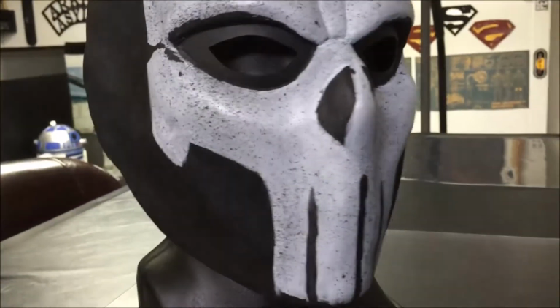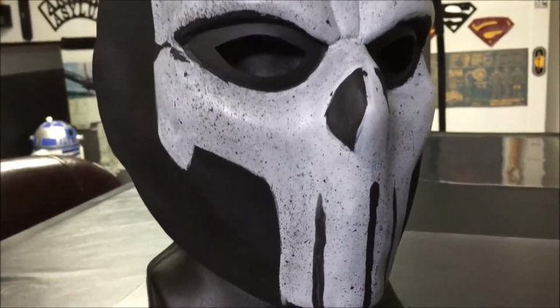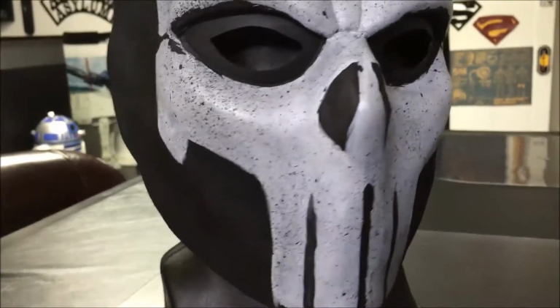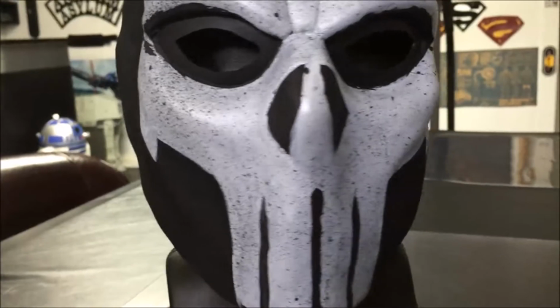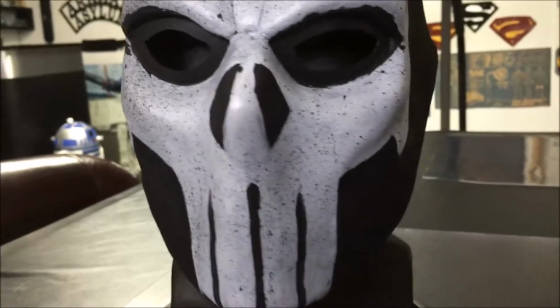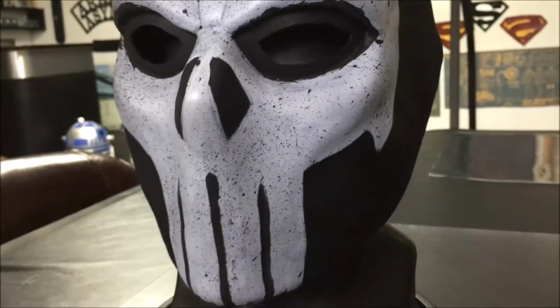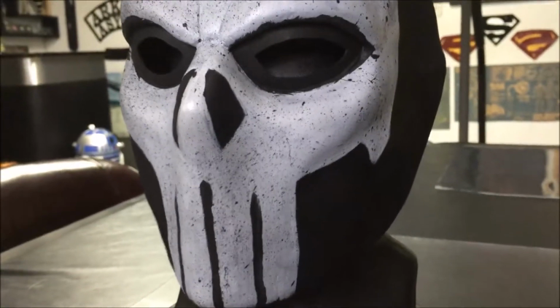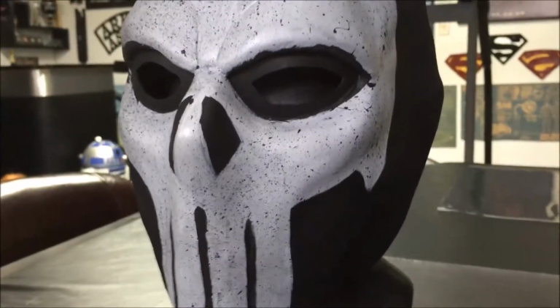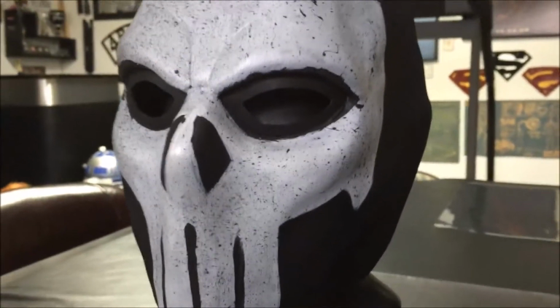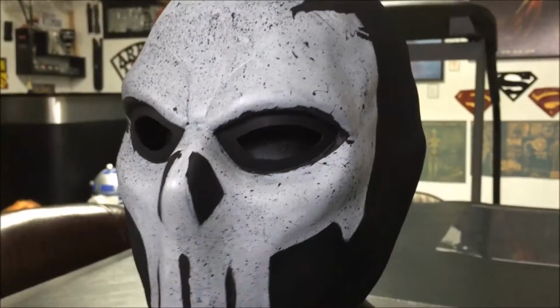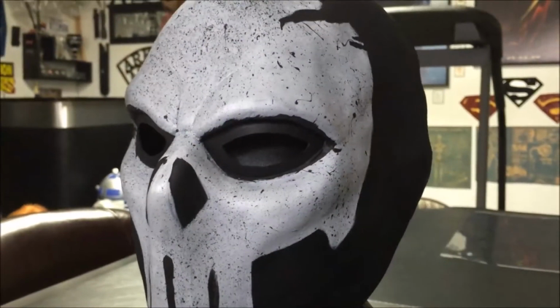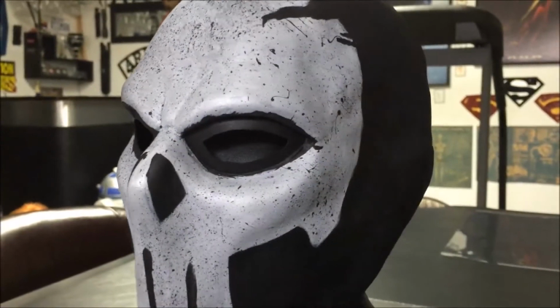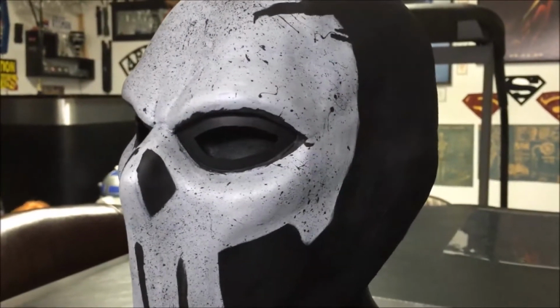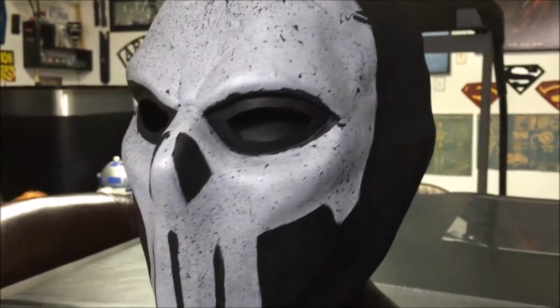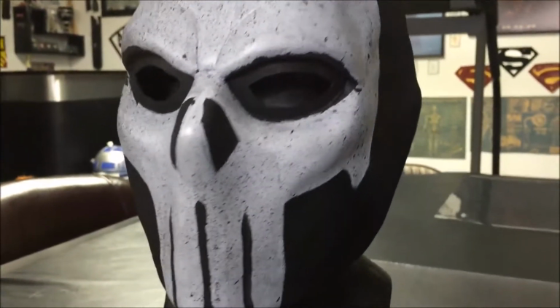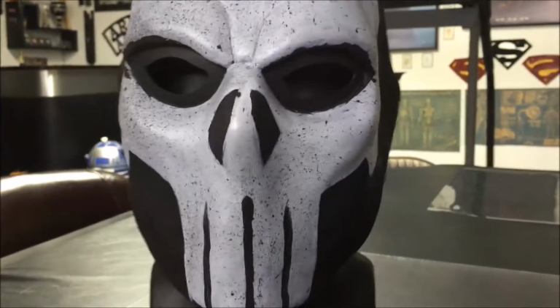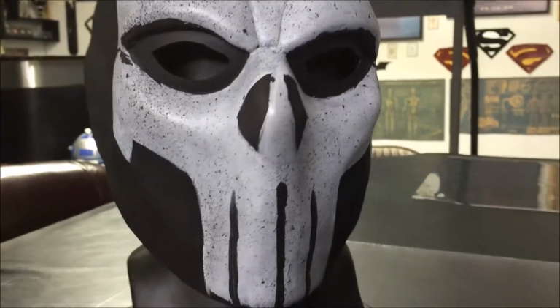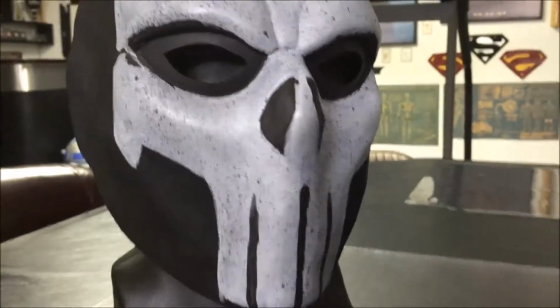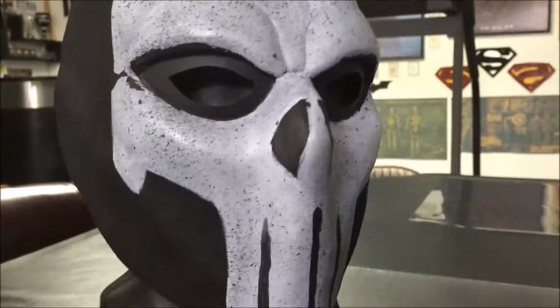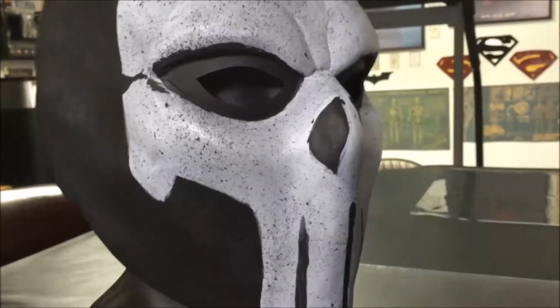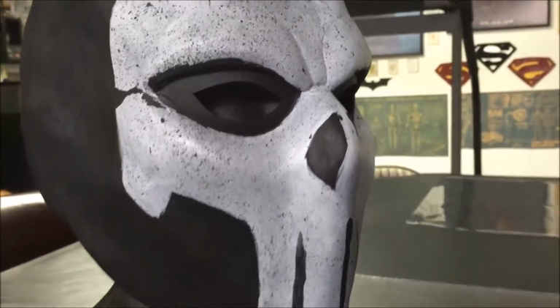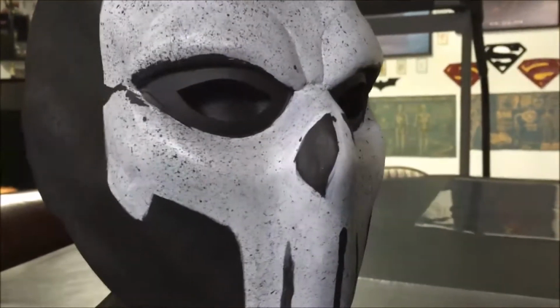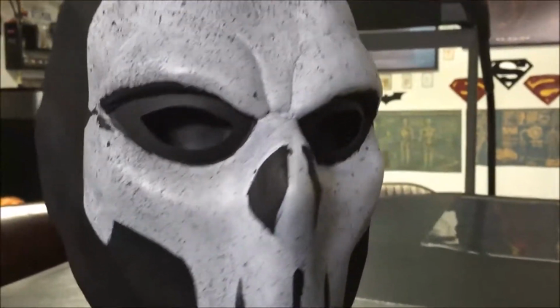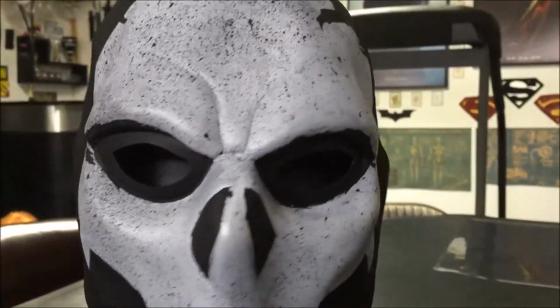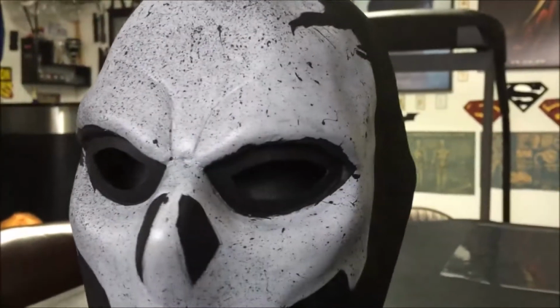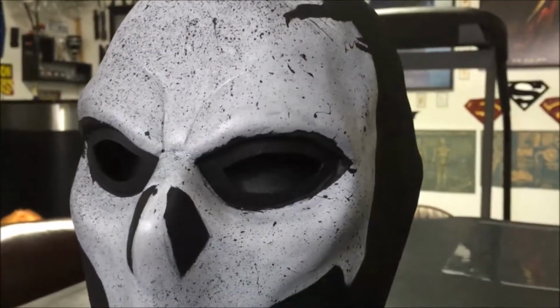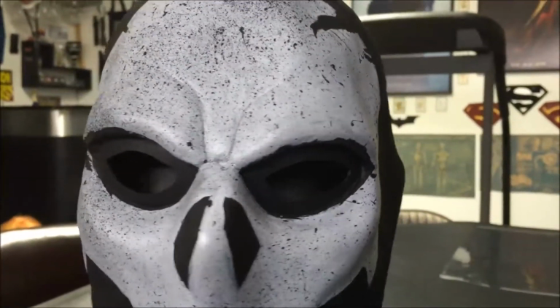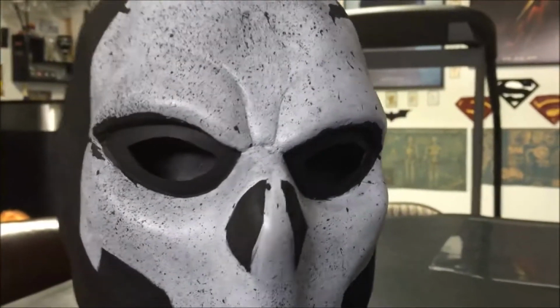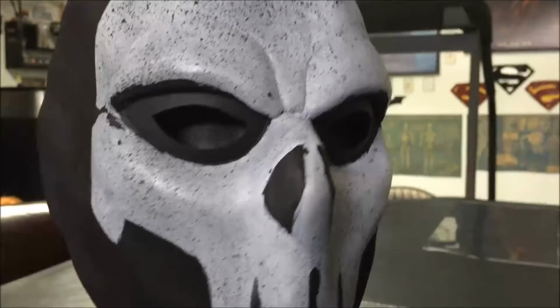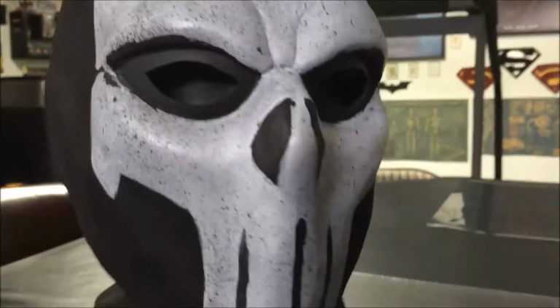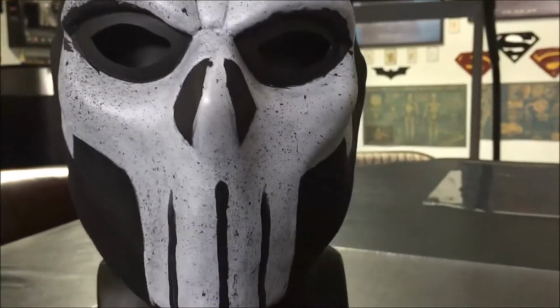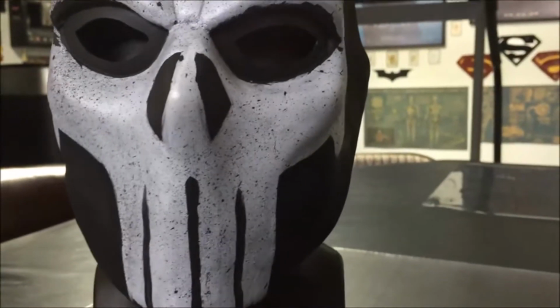I'm a big fan of the Punisher, and when I saw this on their Facebook page, I just knew I had to have it. But of course, you can also use it as an old school crossbones from Marvel Comics.